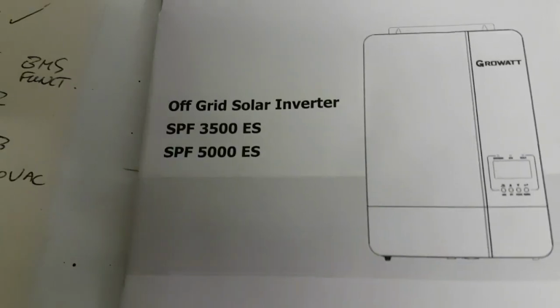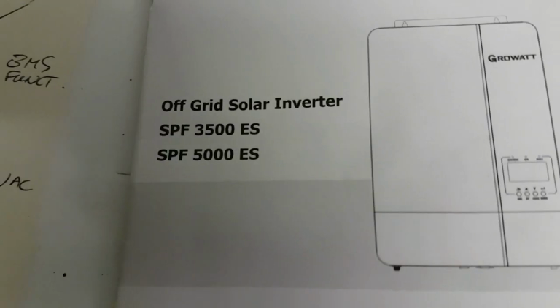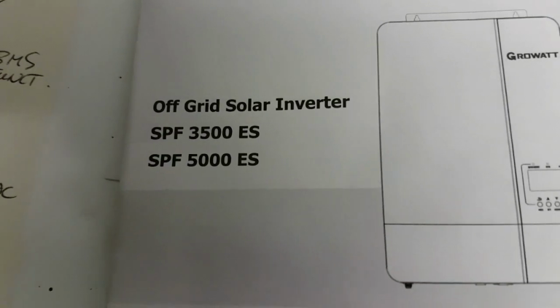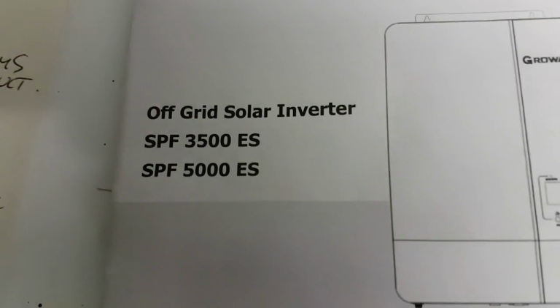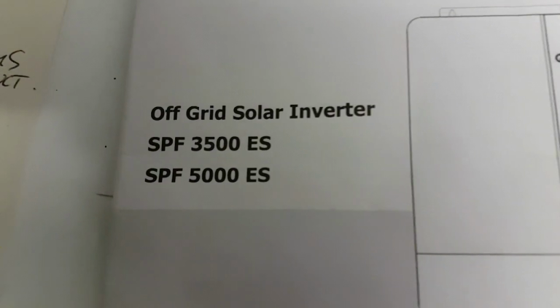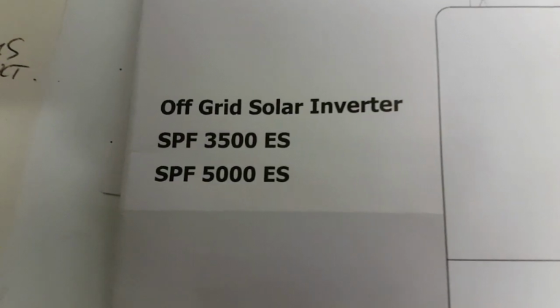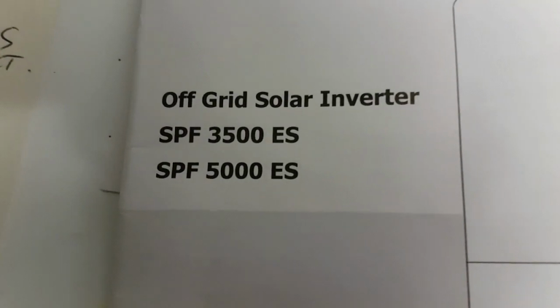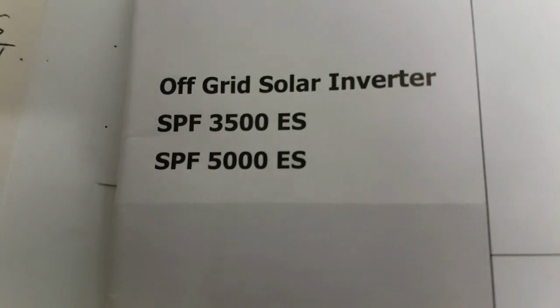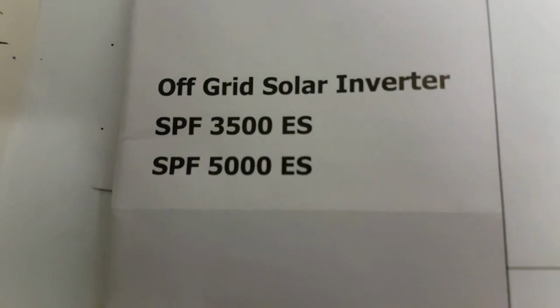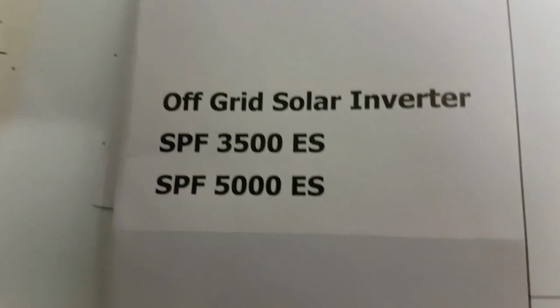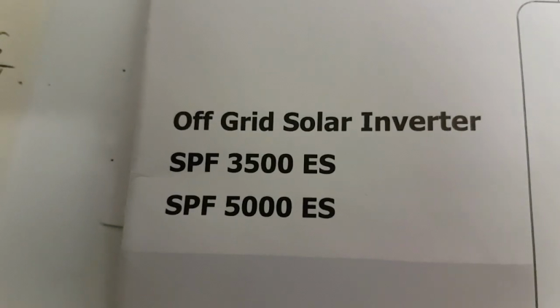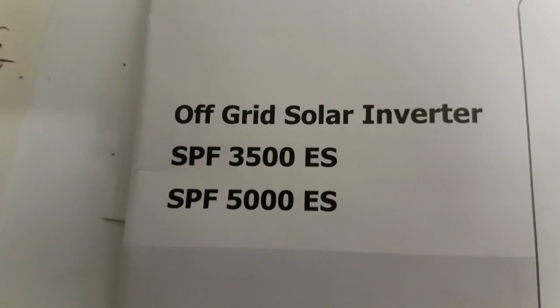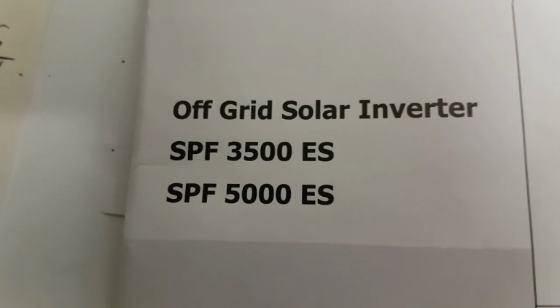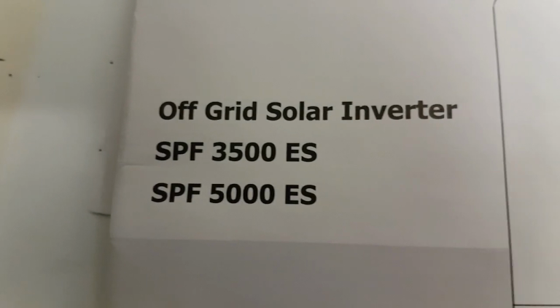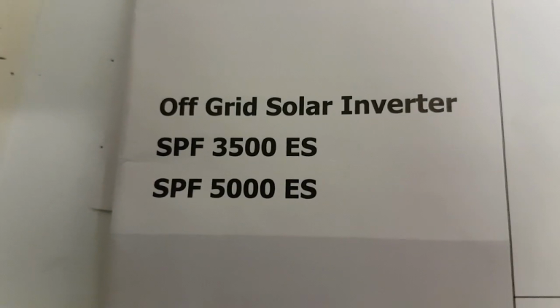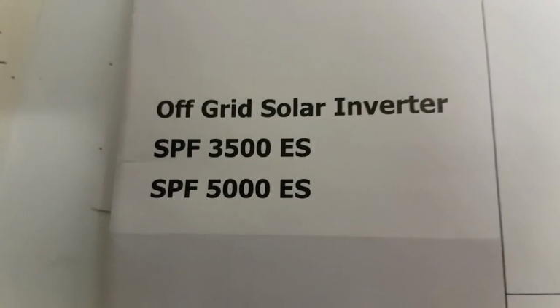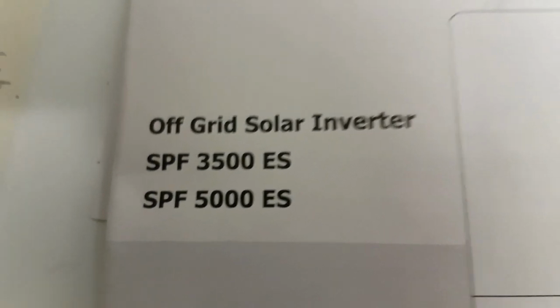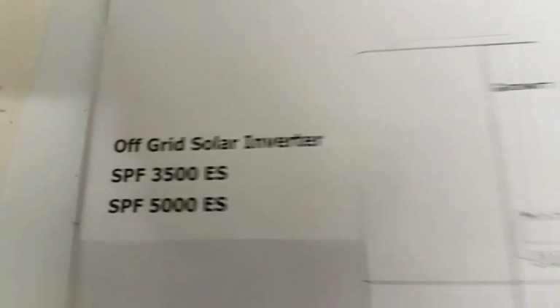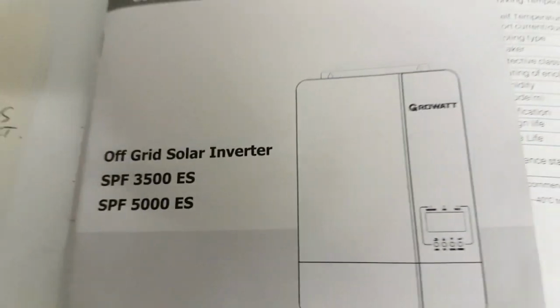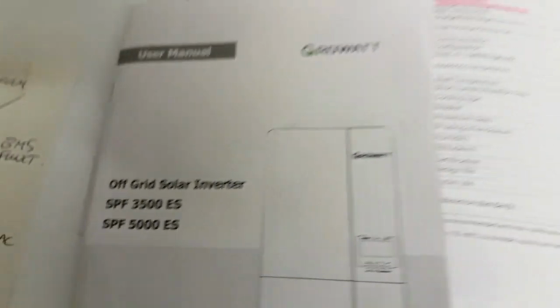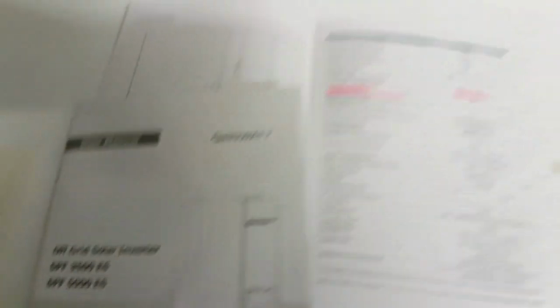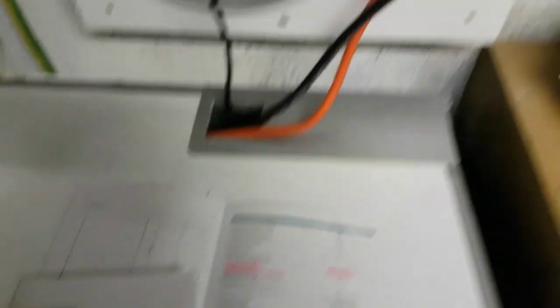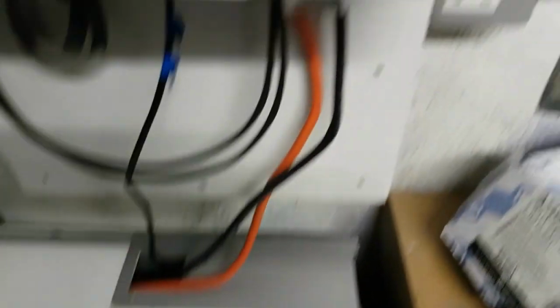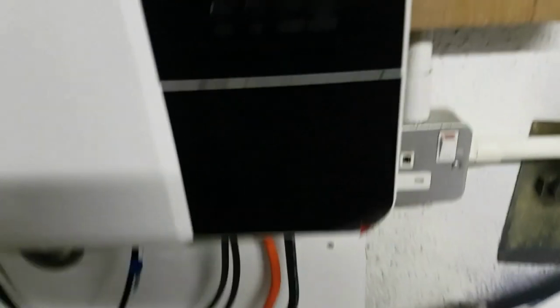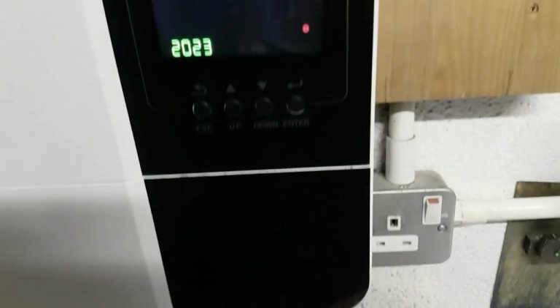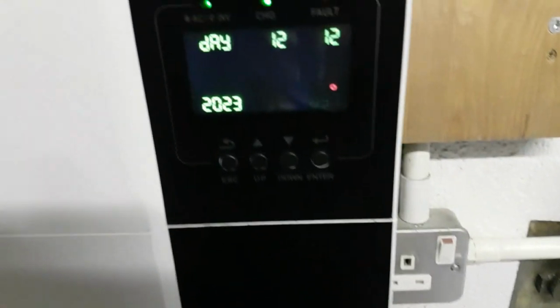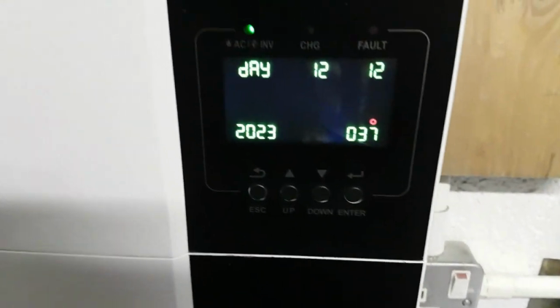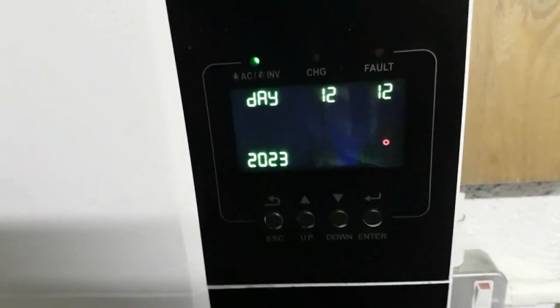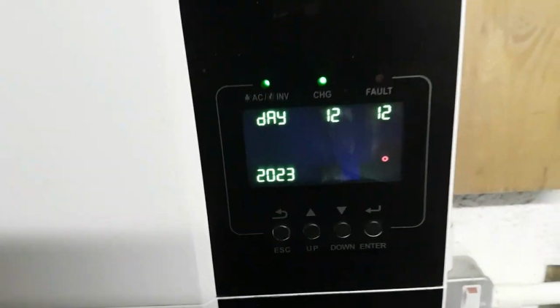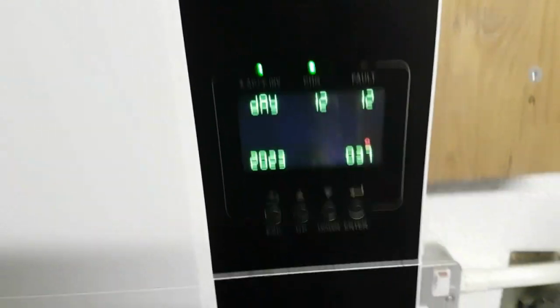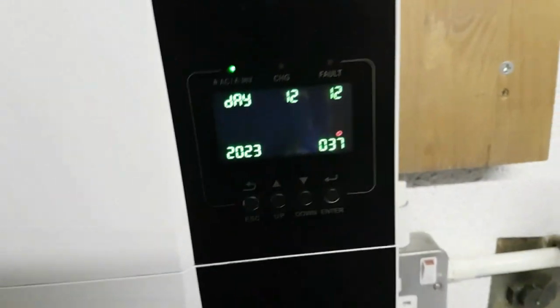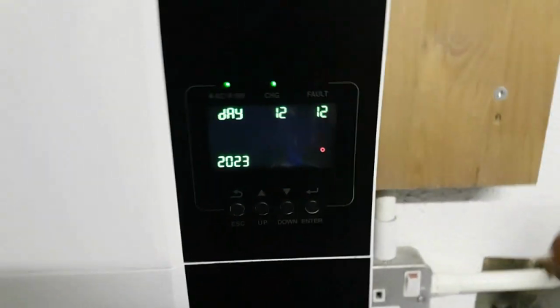We've got the off grid inverter 3500ES. I'm going to show you how to set up the clock.